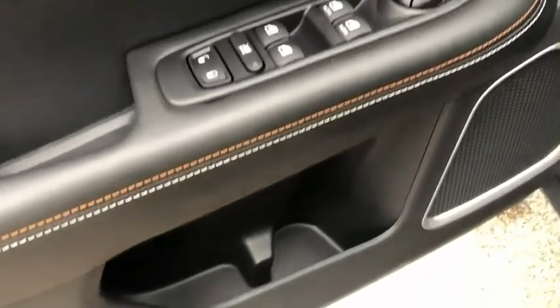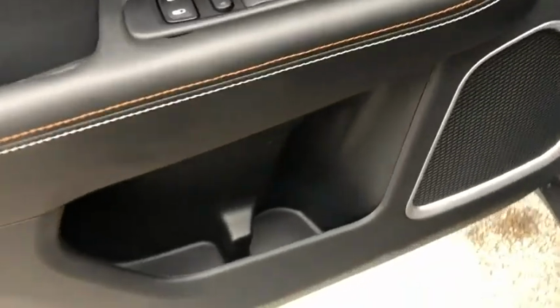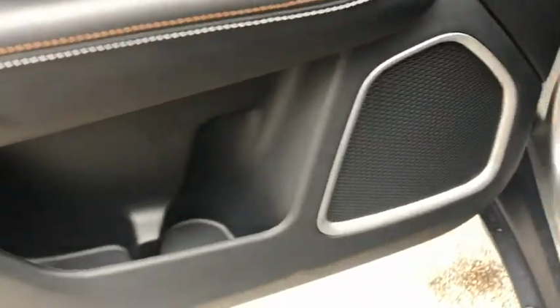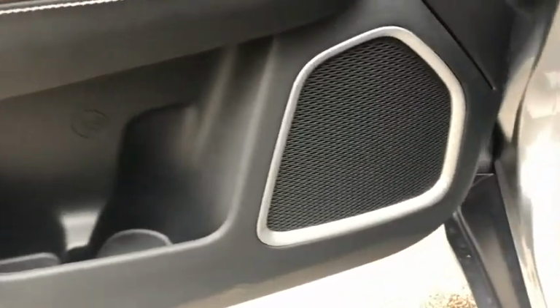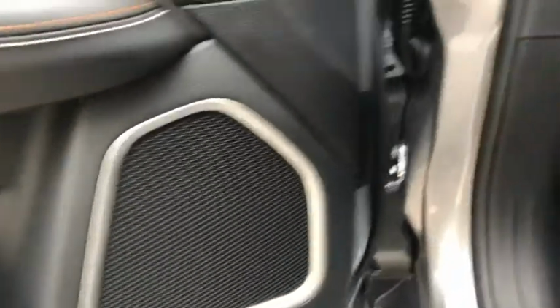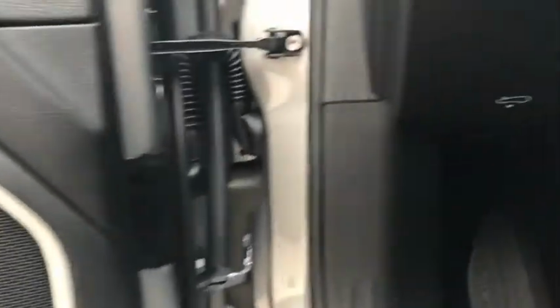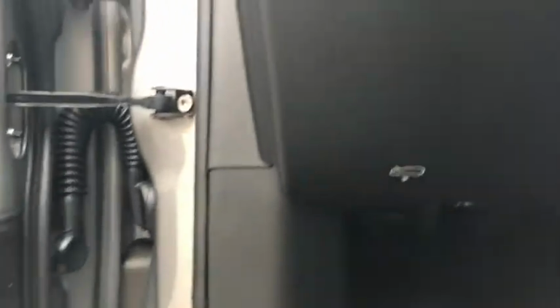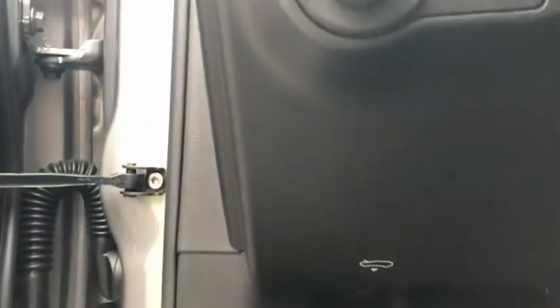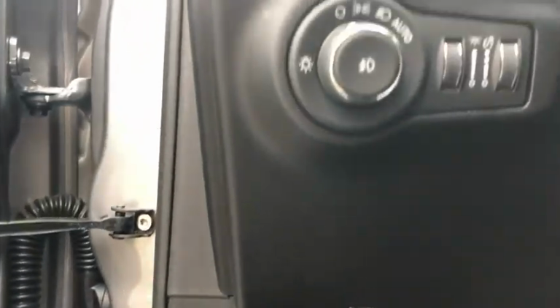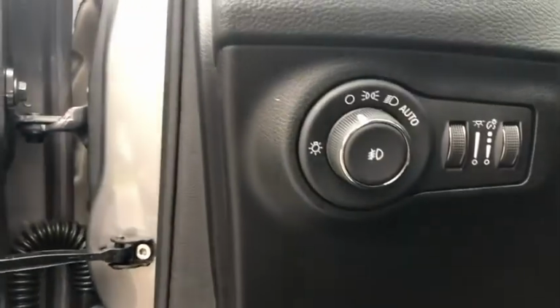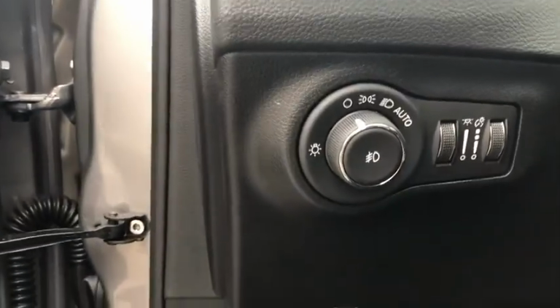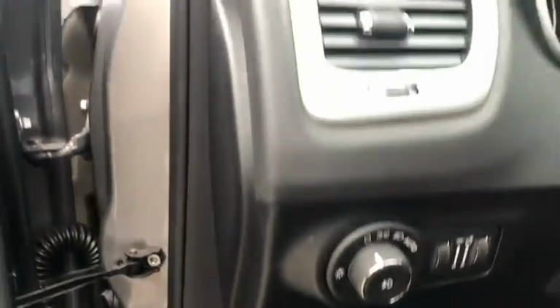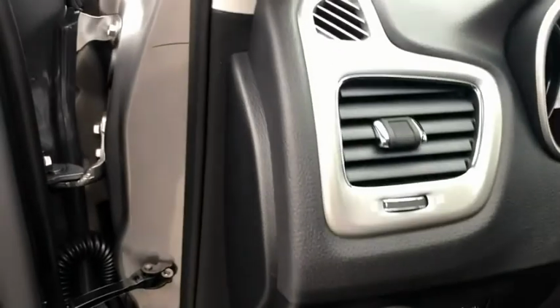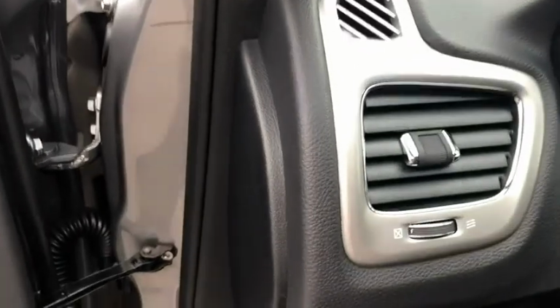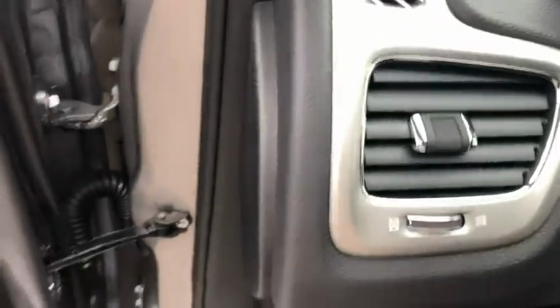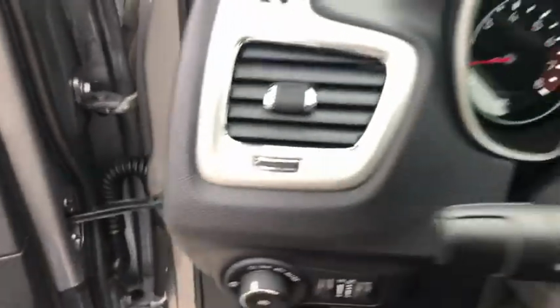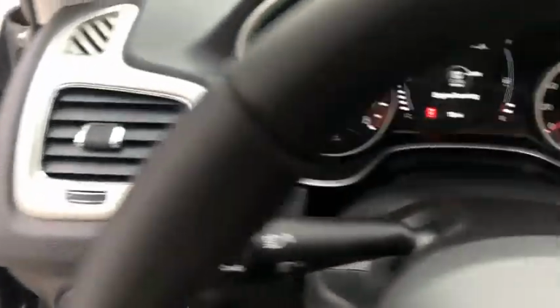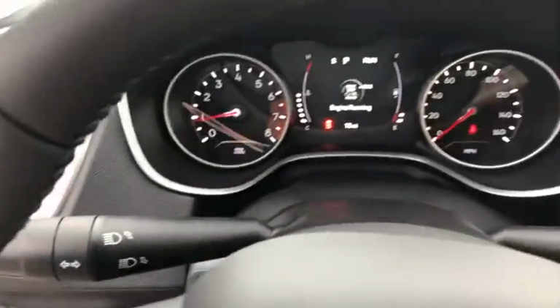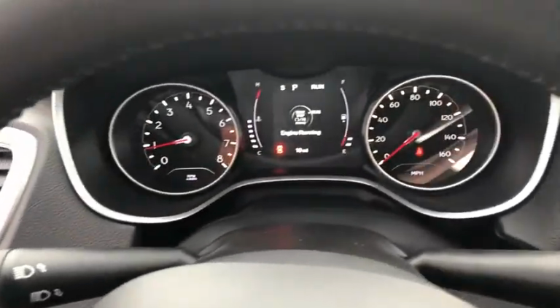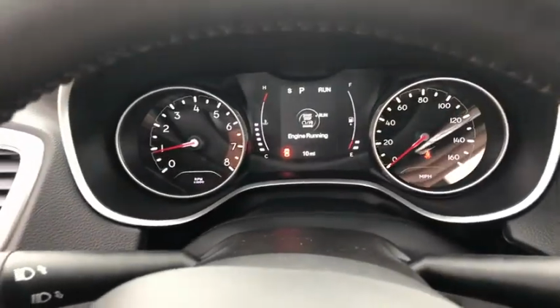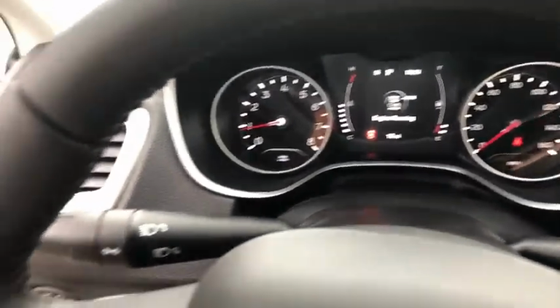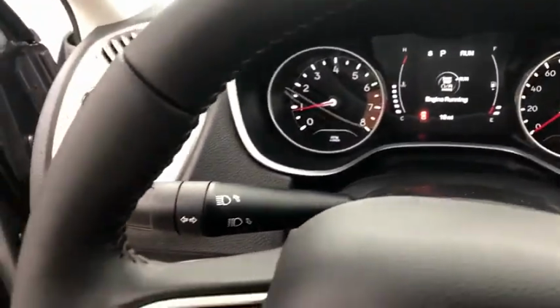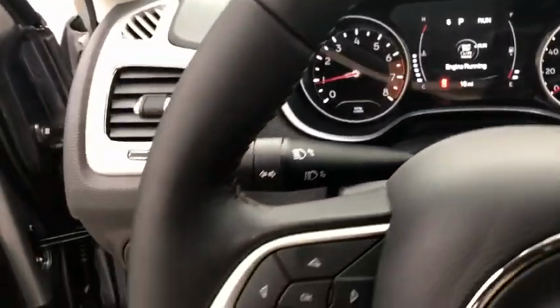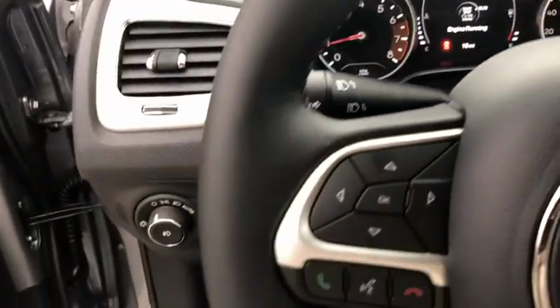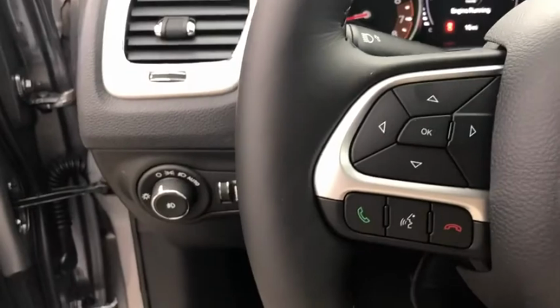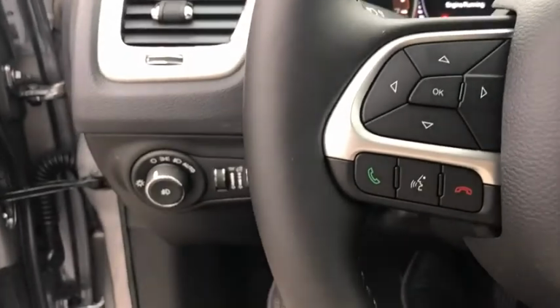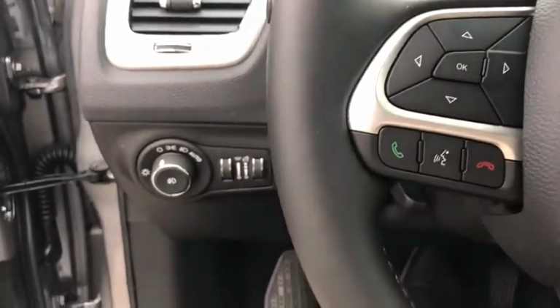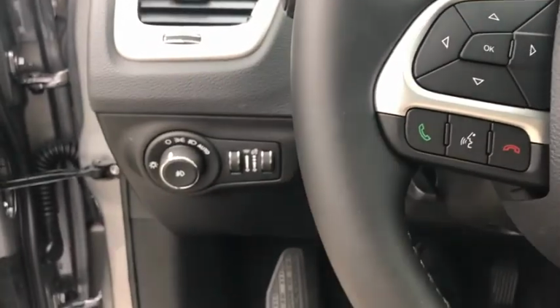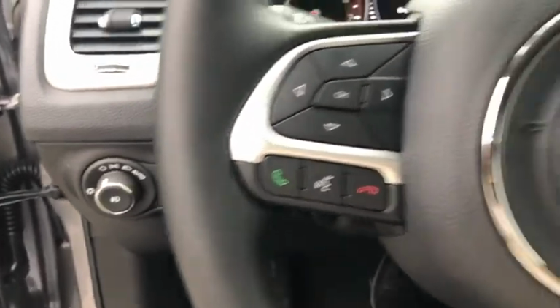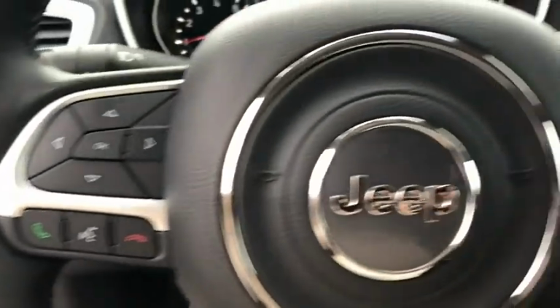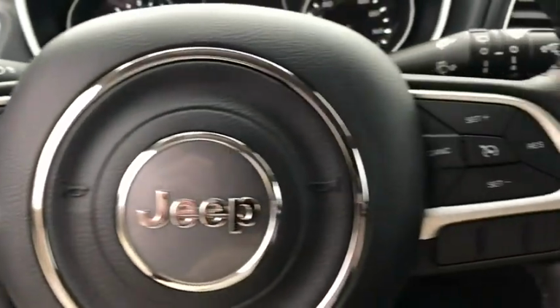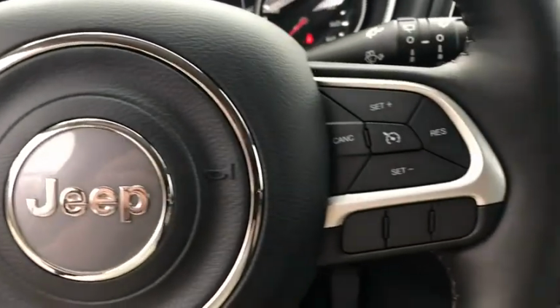This vehicle has less than 100 miles. Here are some of this vehicle's great options: traction control, dual airbags, power steering, four-wheel disc brakes, center armrest, fog lights, trip computer.